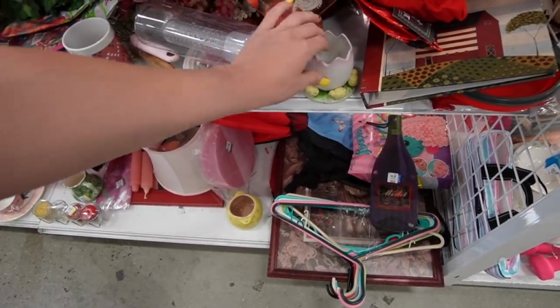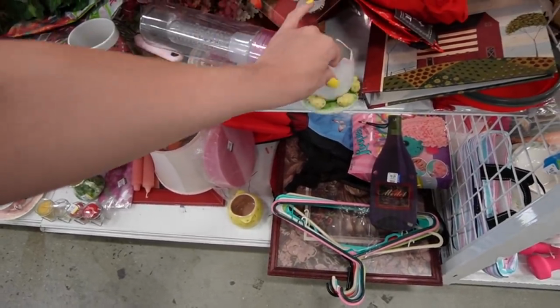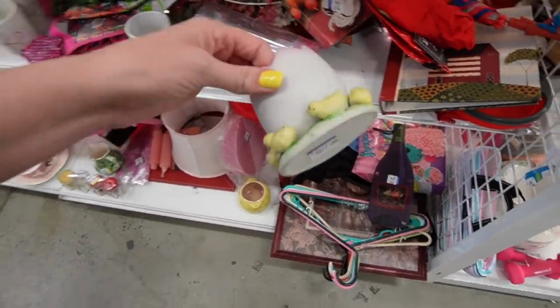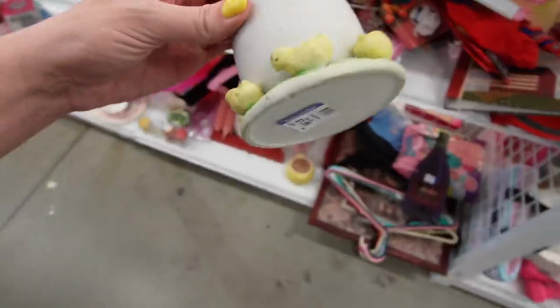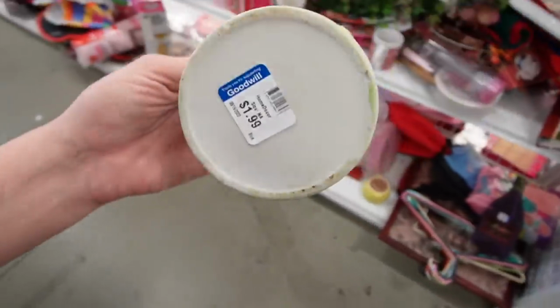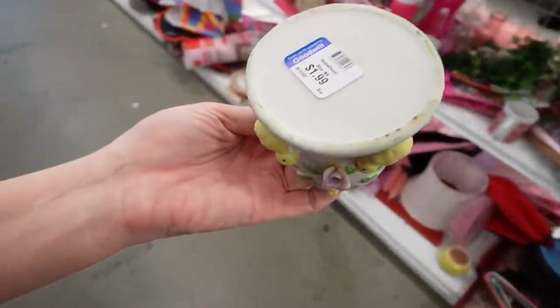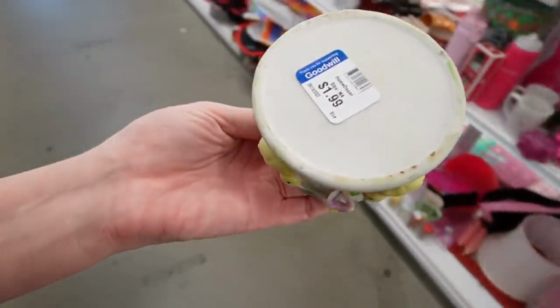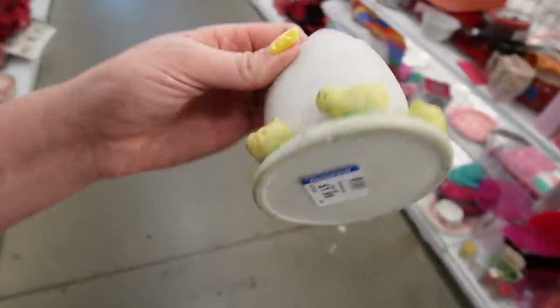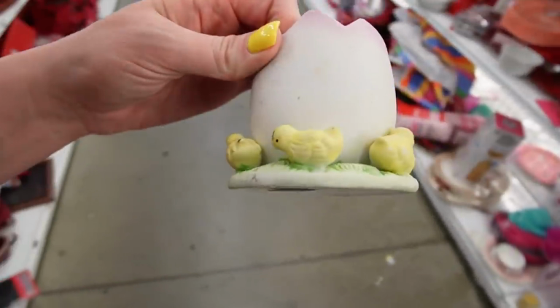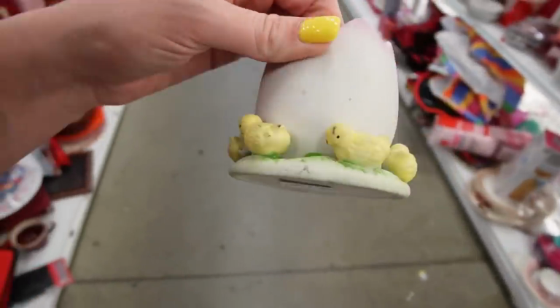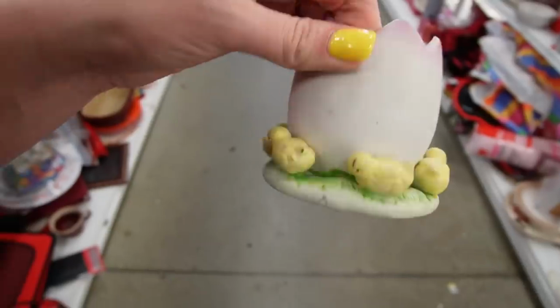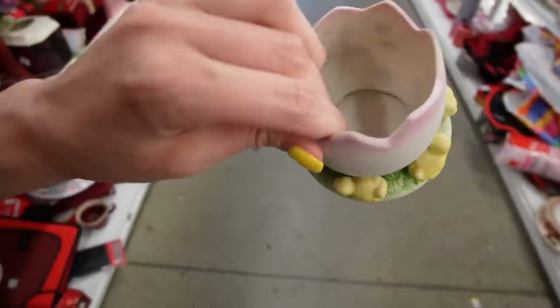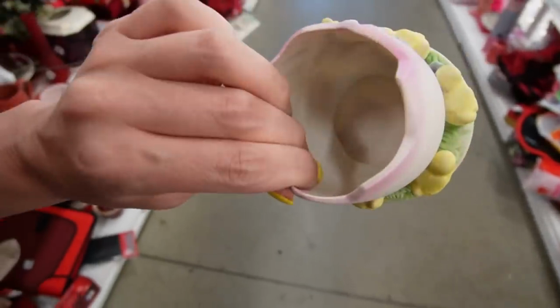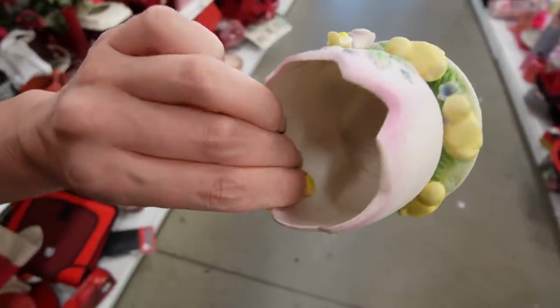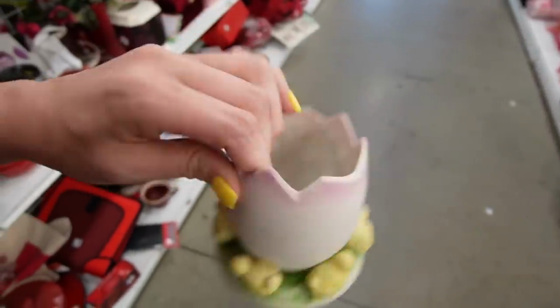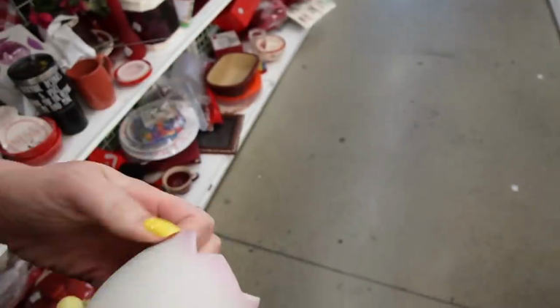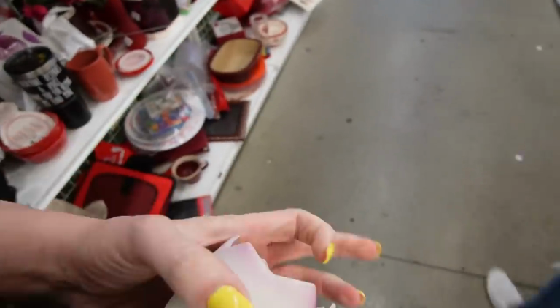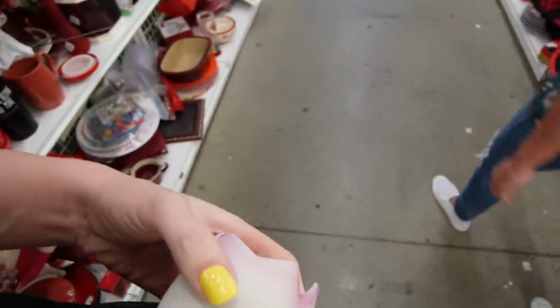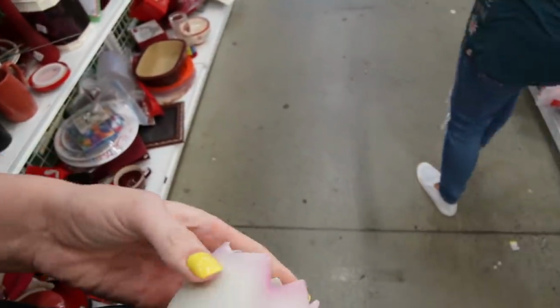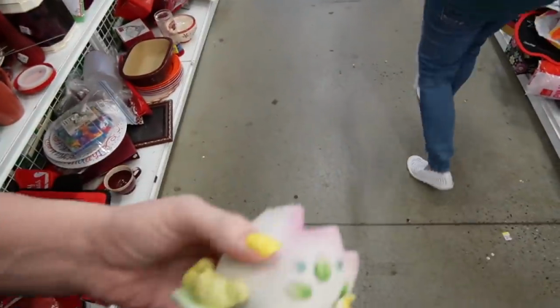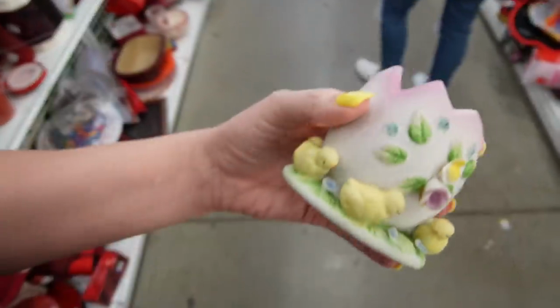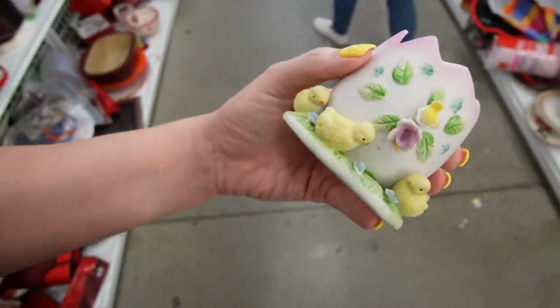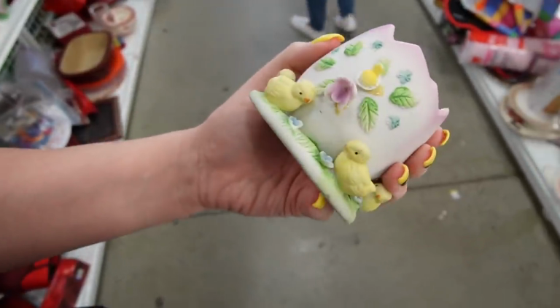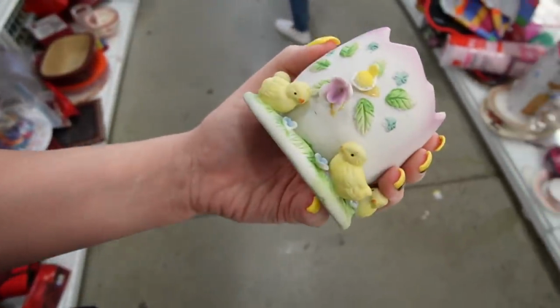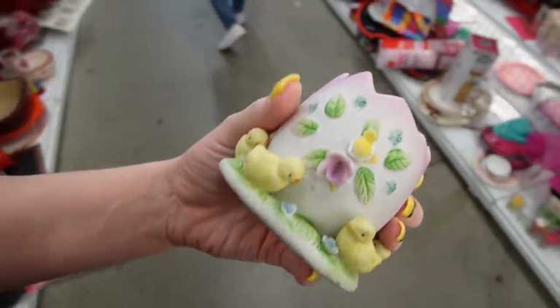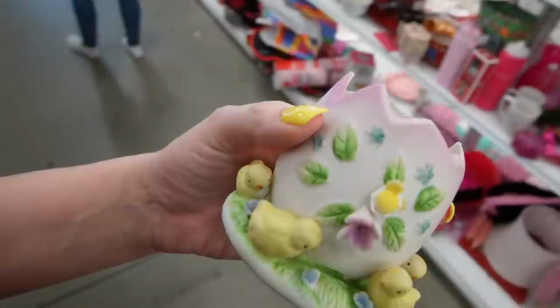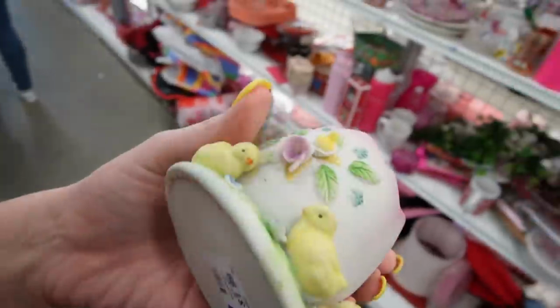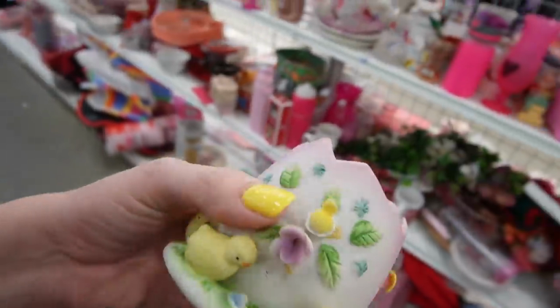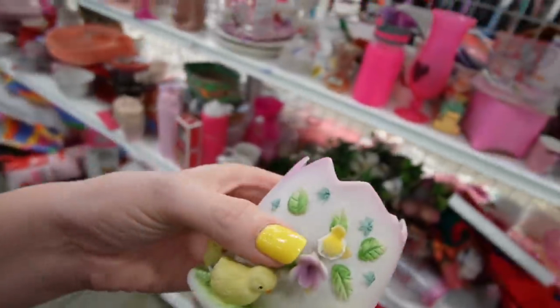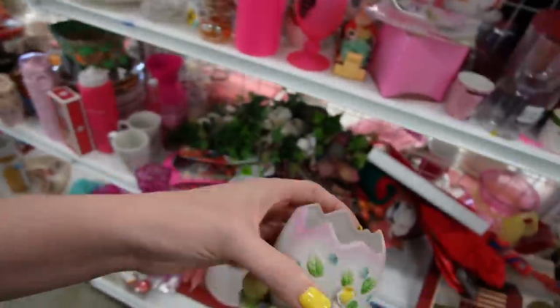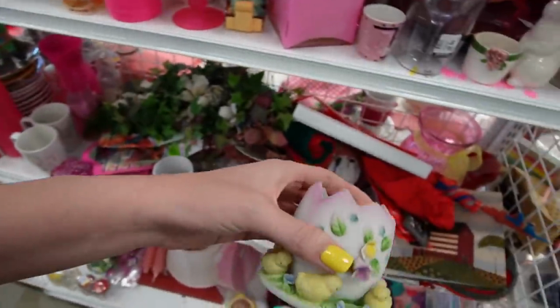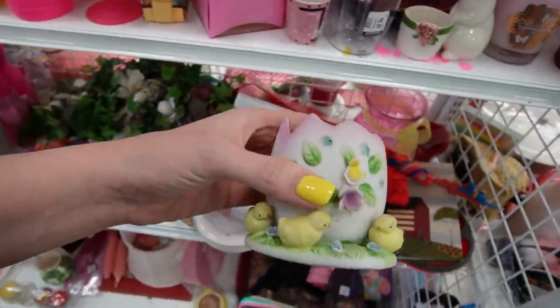Let's see. Here we go. $1.99. Panther, which takes no problem. The flowers have been pretty chipped up though.